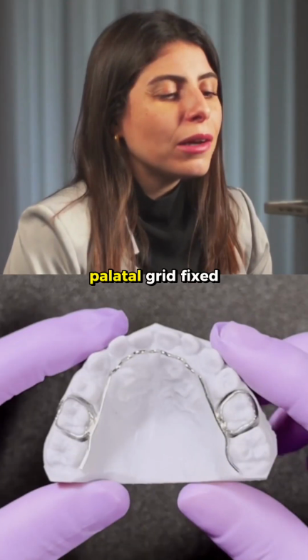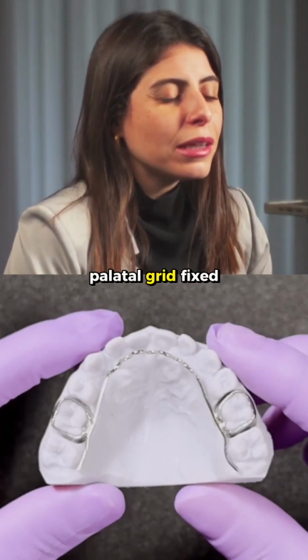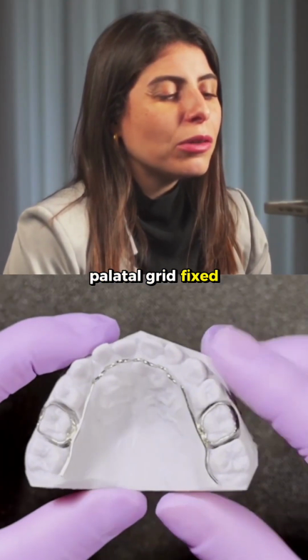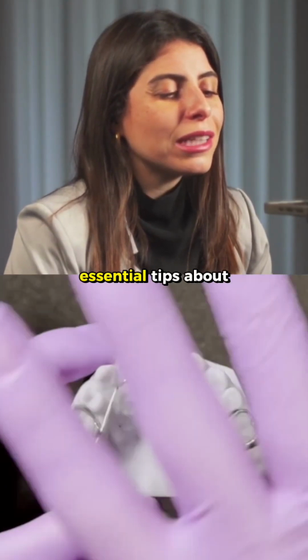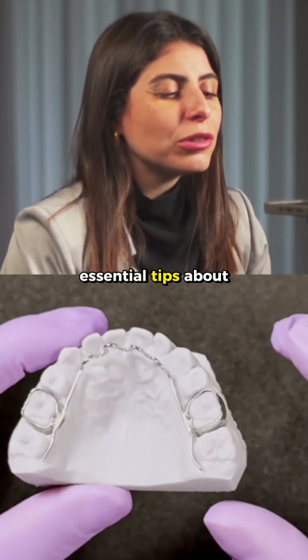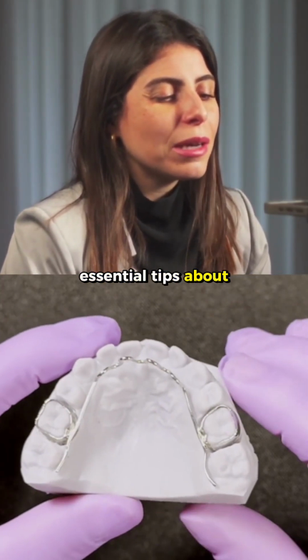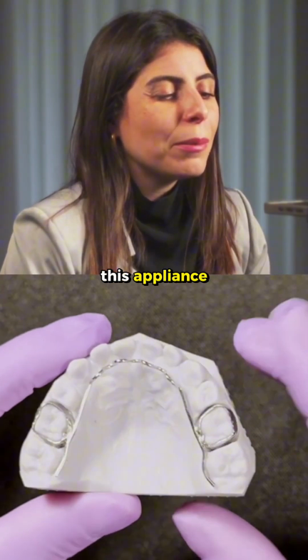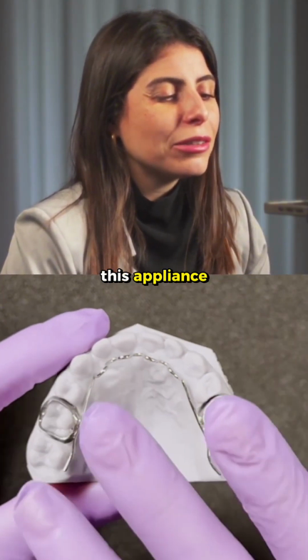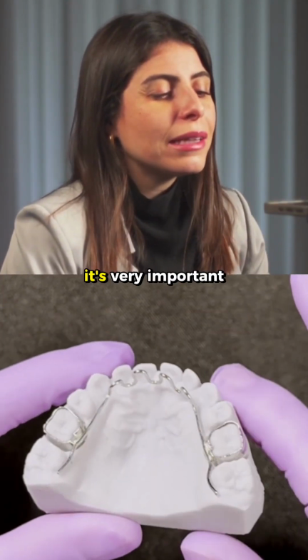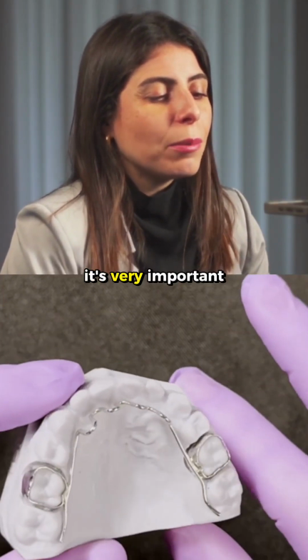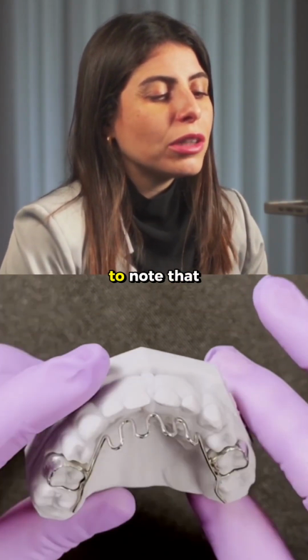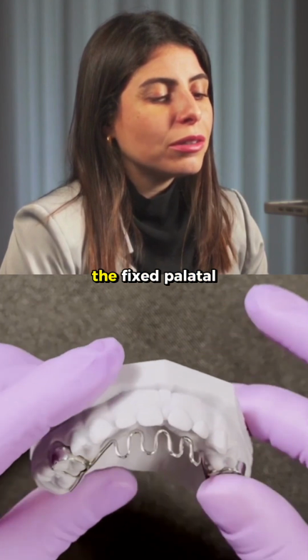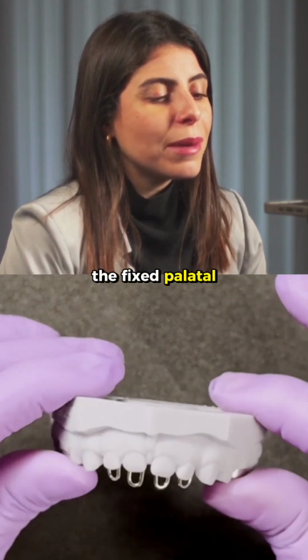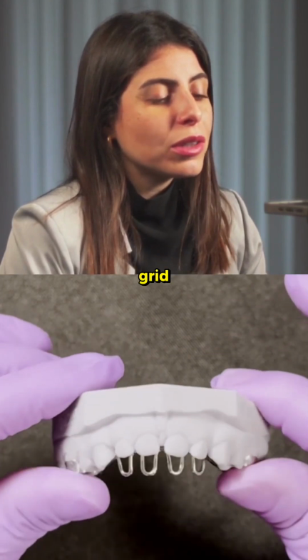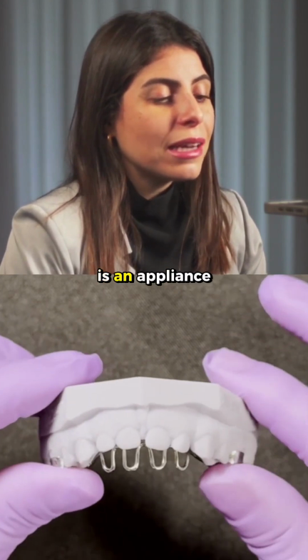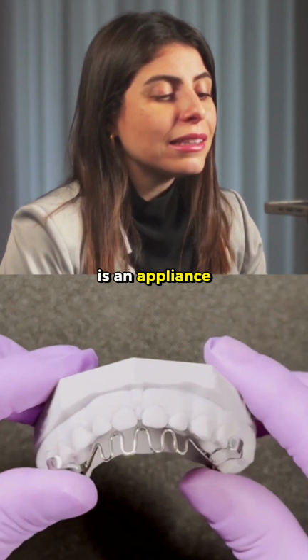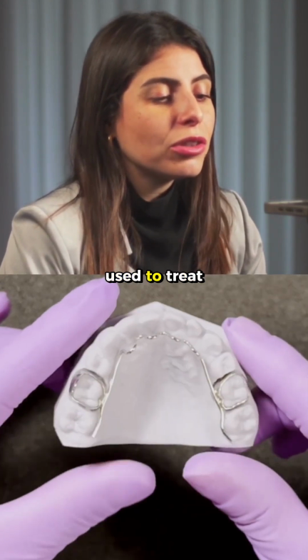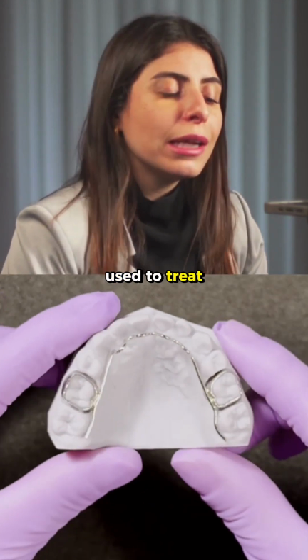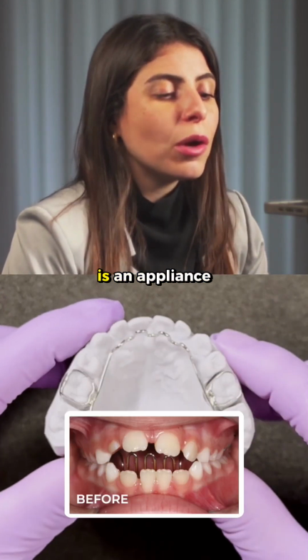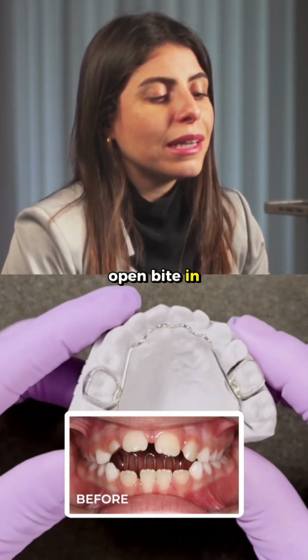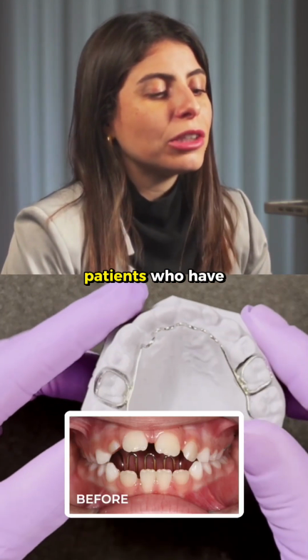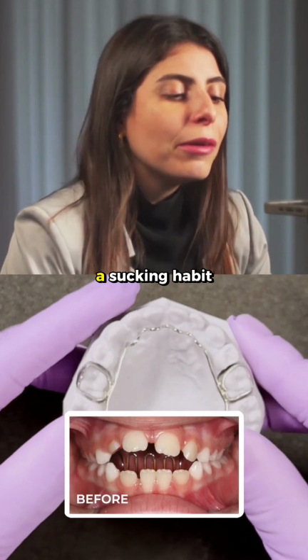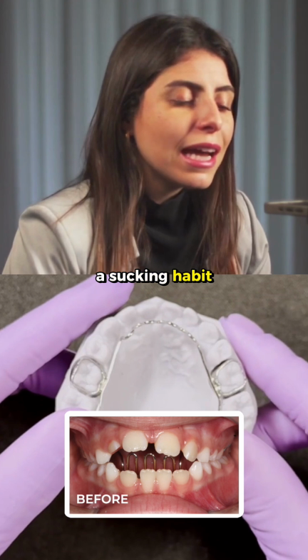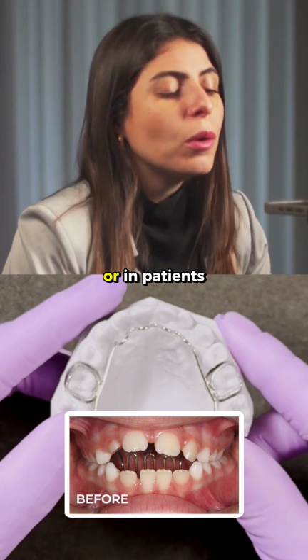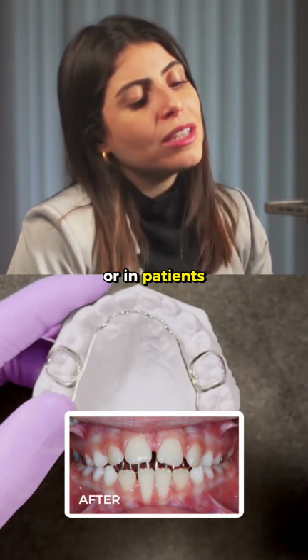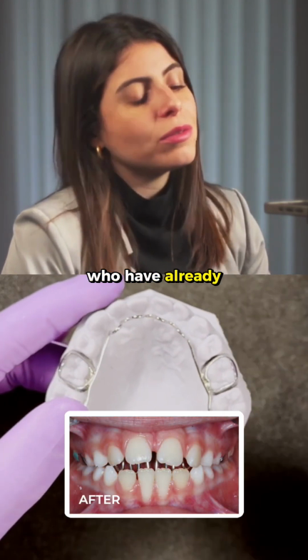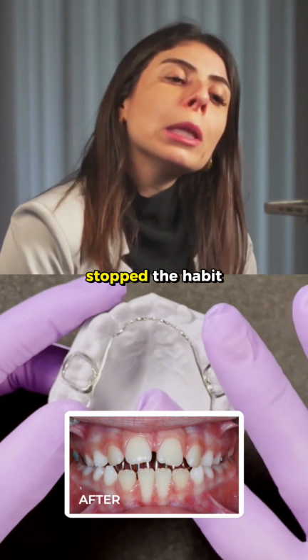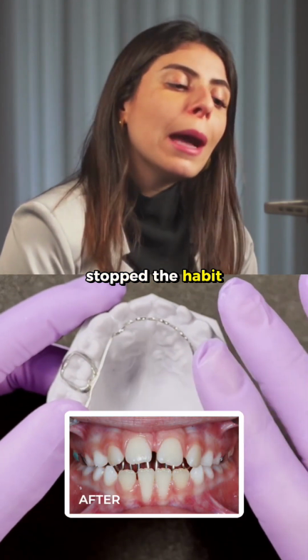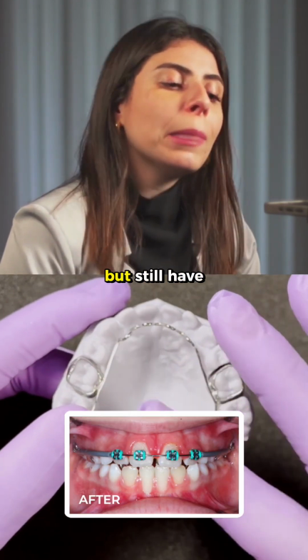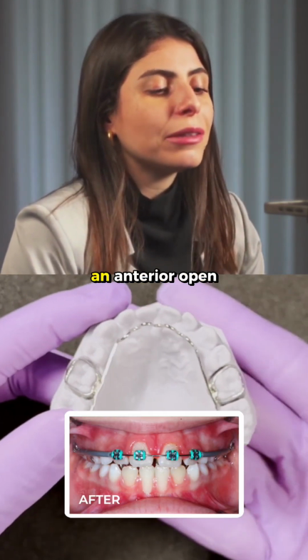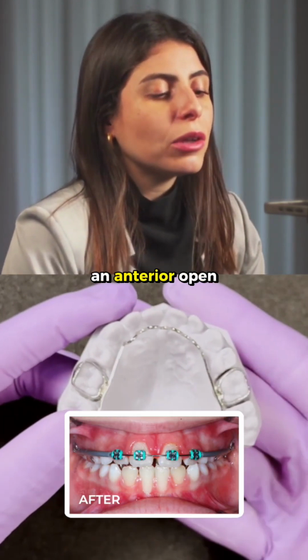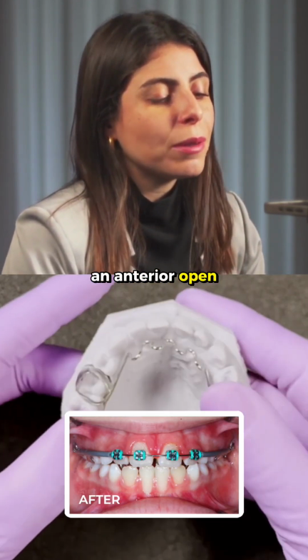Palatal Grid — fixed. What are the essential tips about this appliance? It's very important to note that the fixed palatal grid is an appliance used to treat anterior open bite in patients who have a sucking habit, or in patients who have already stopped the habit but still have an anterior open bite.